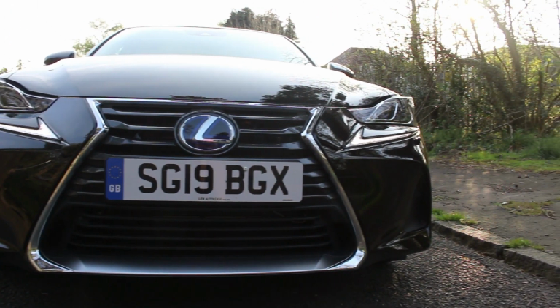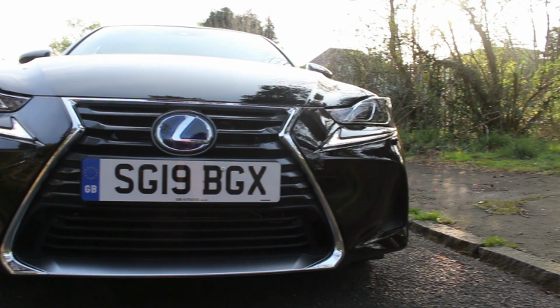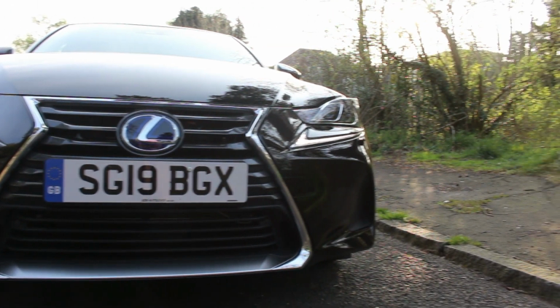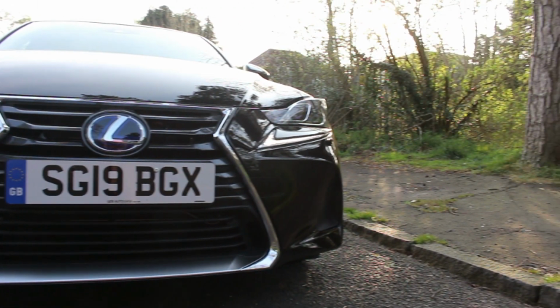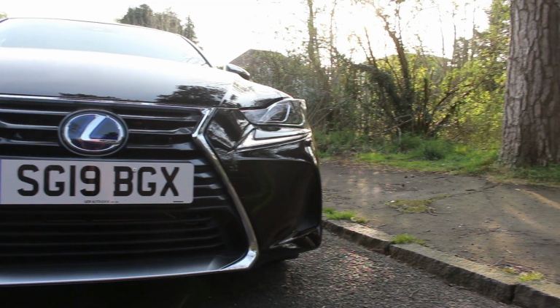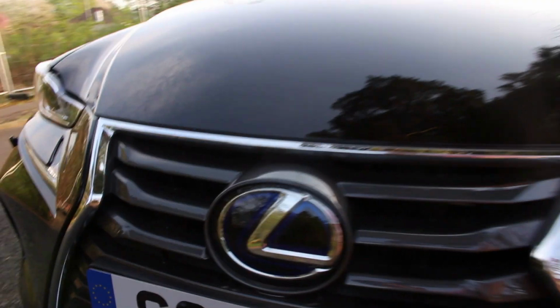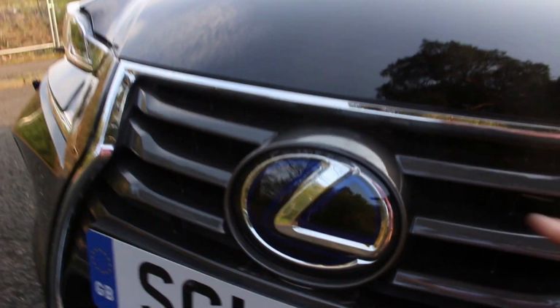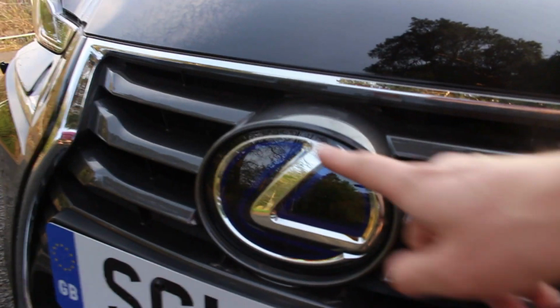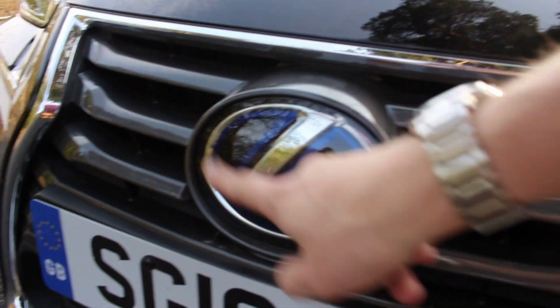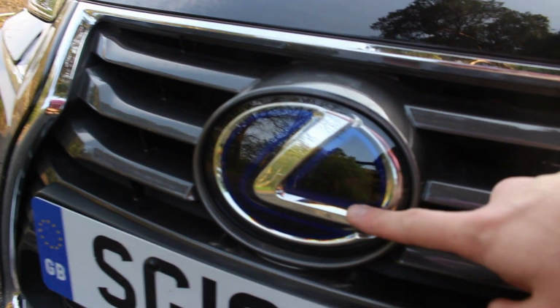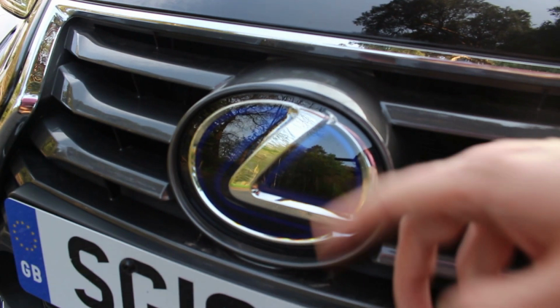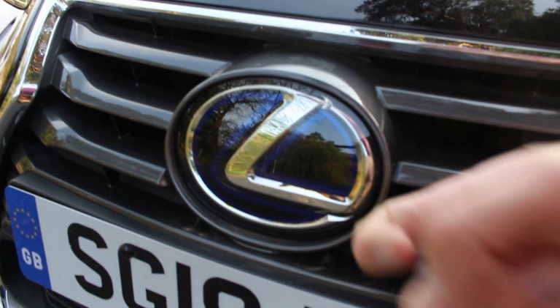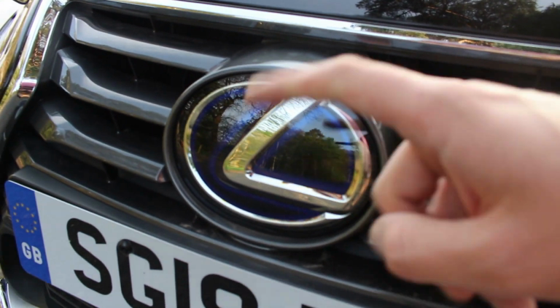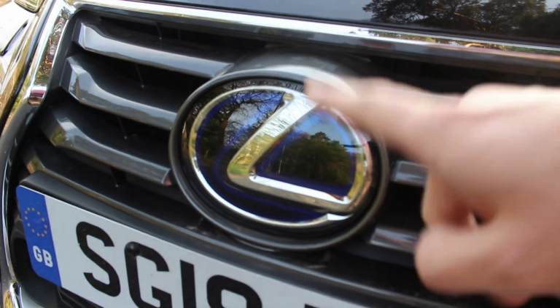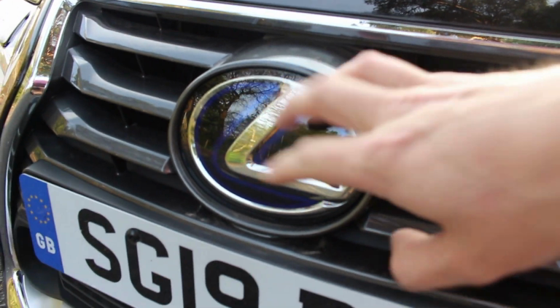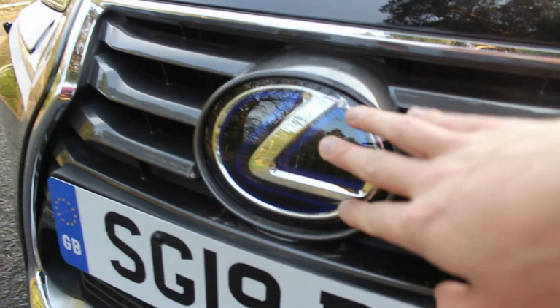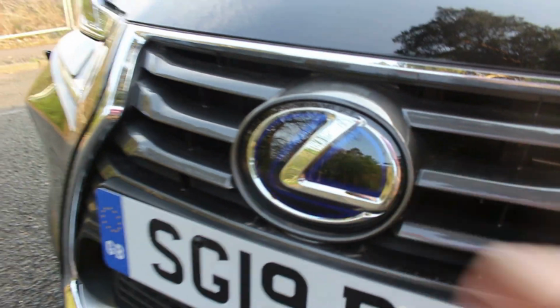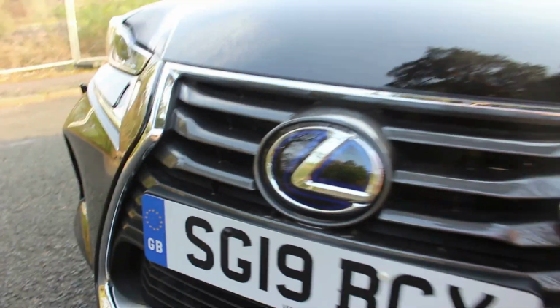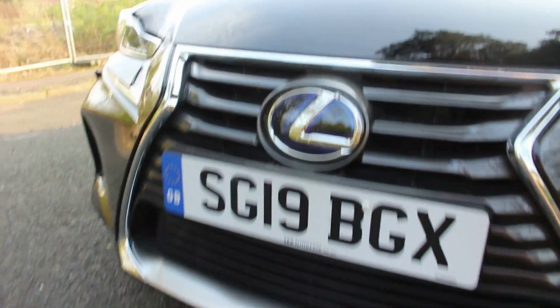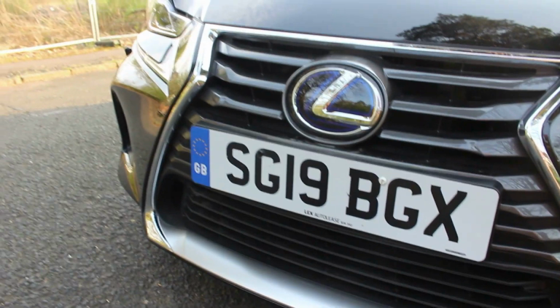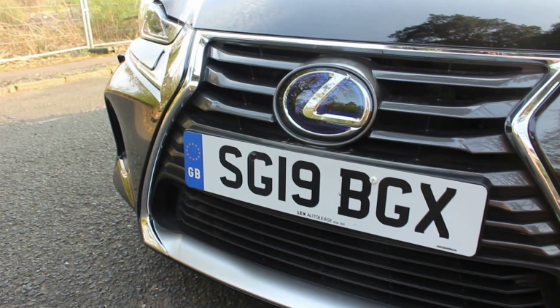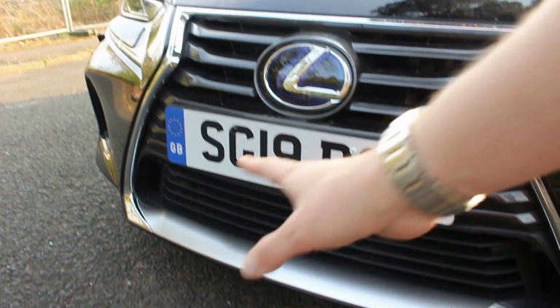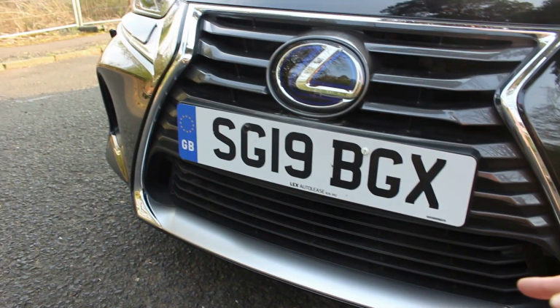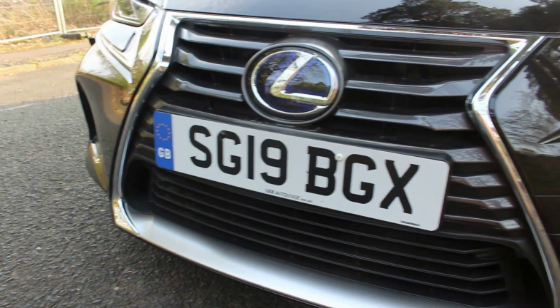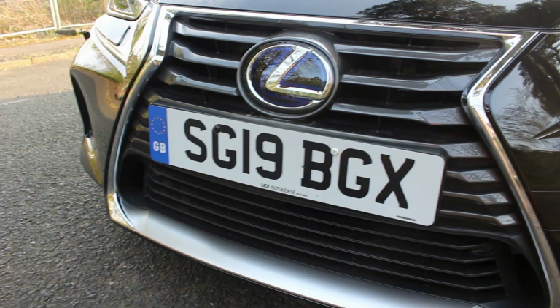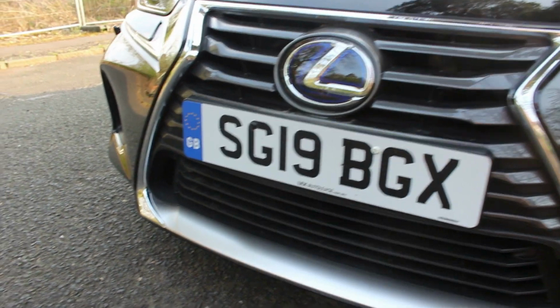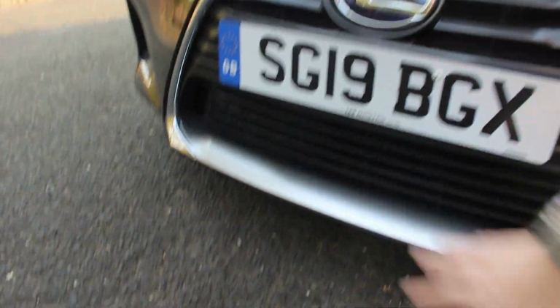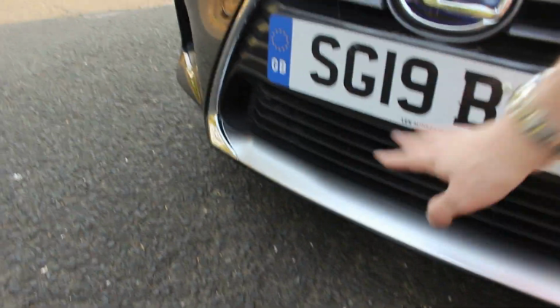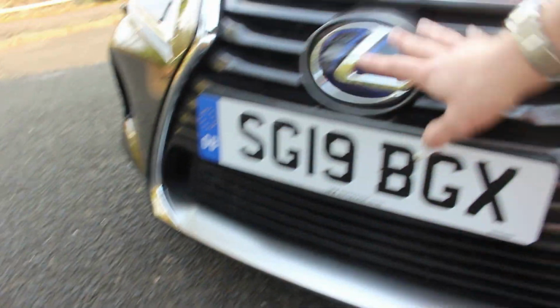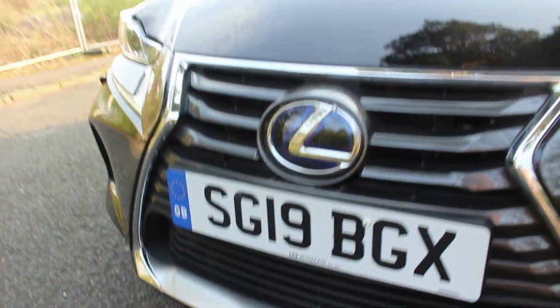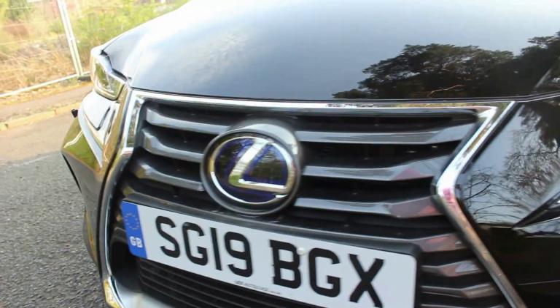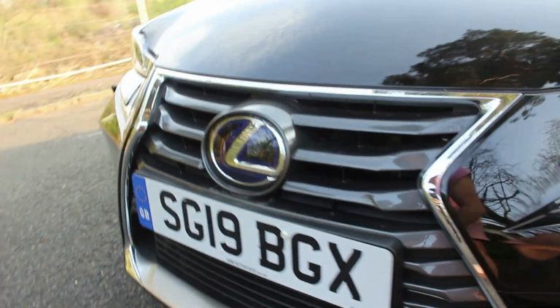The first thing I'd like to point out is that the Lexus badge is just more than a badge — it actually hides the adaptive cruise control and the safety gear. So instead of having something popping out or a bit more bulbous down below, it's all integrated into the badge.